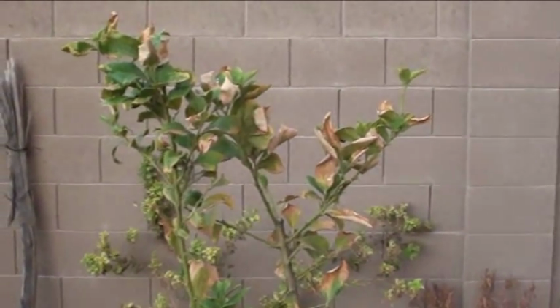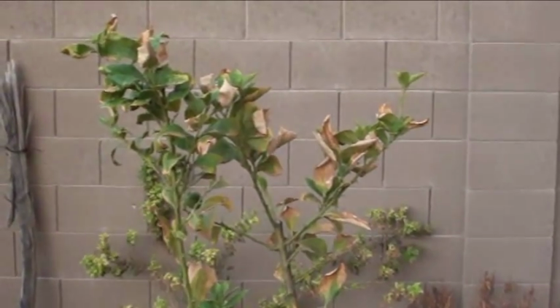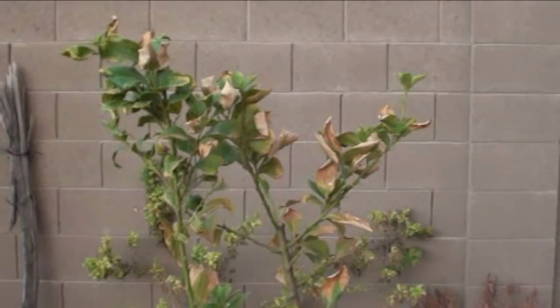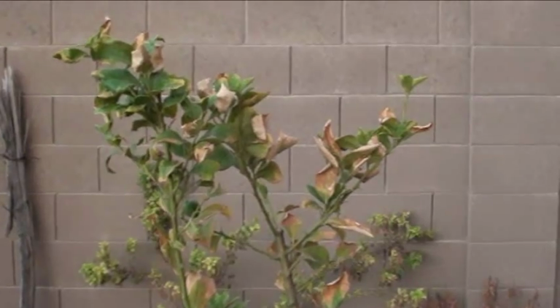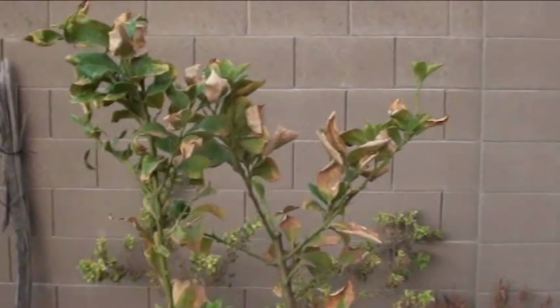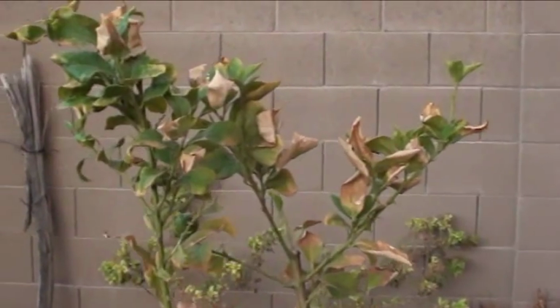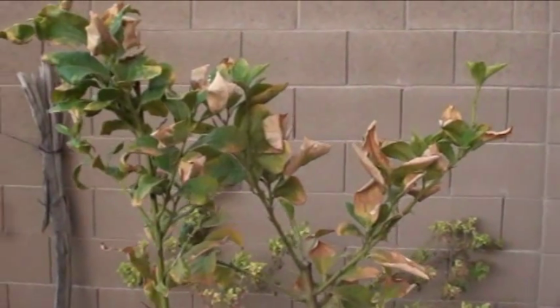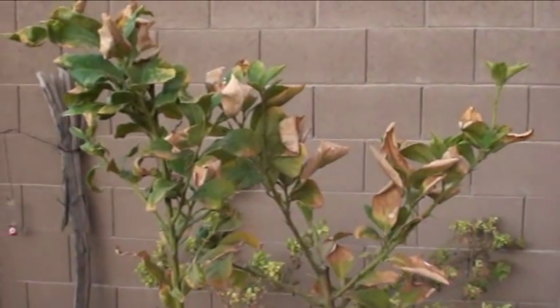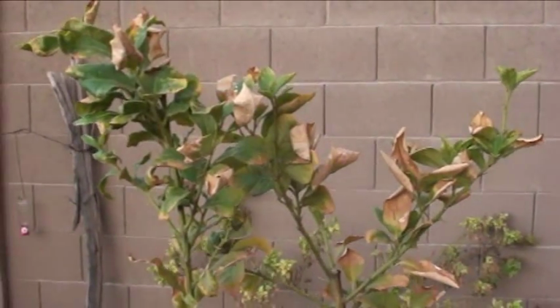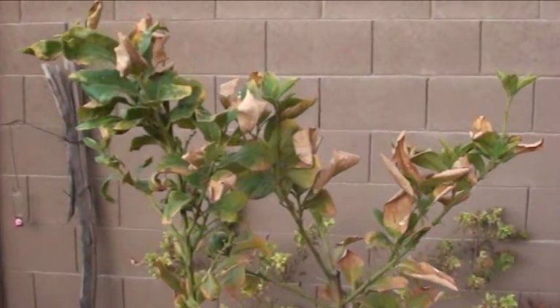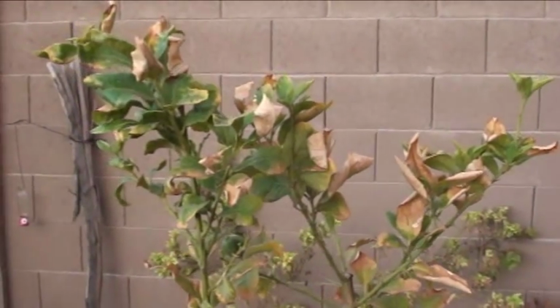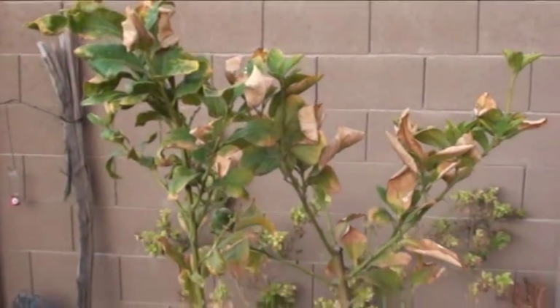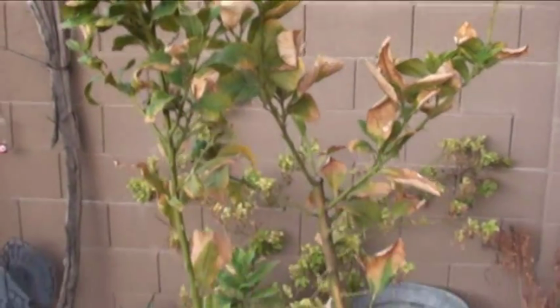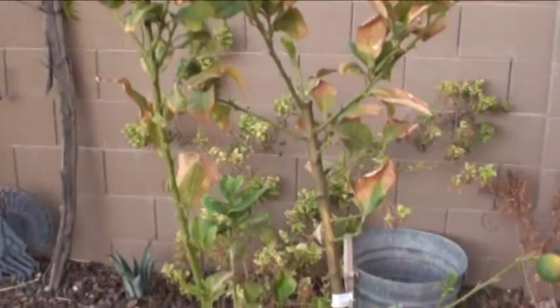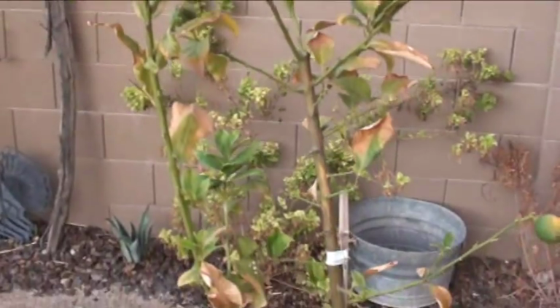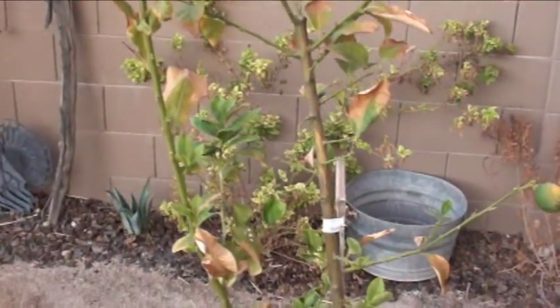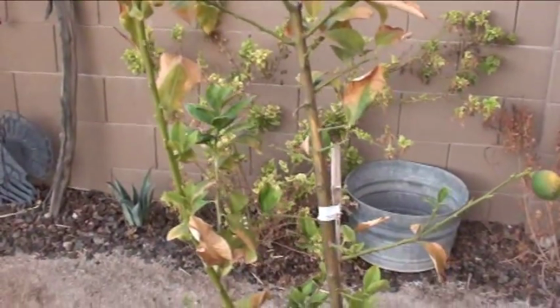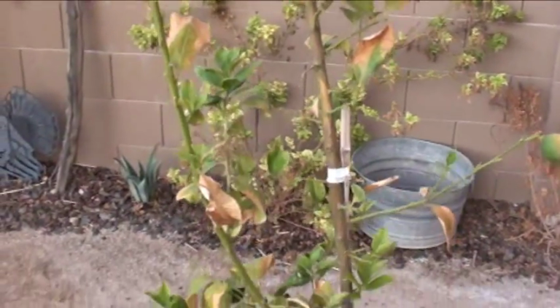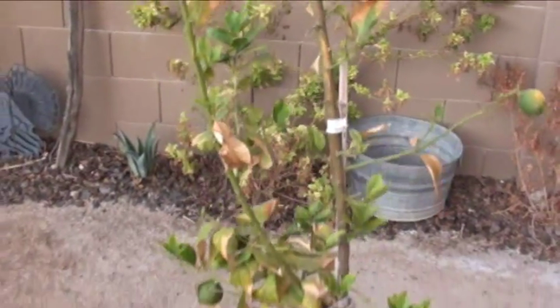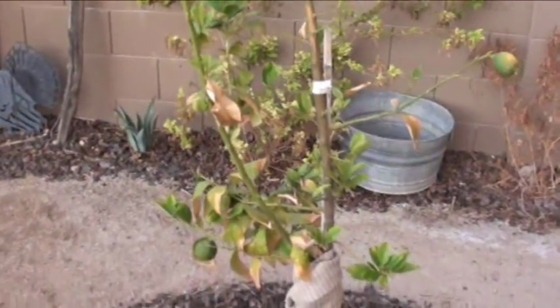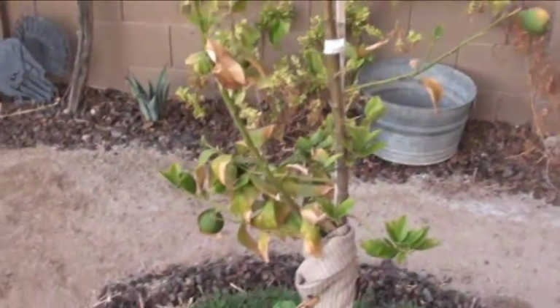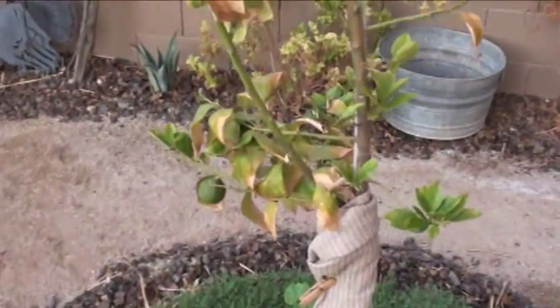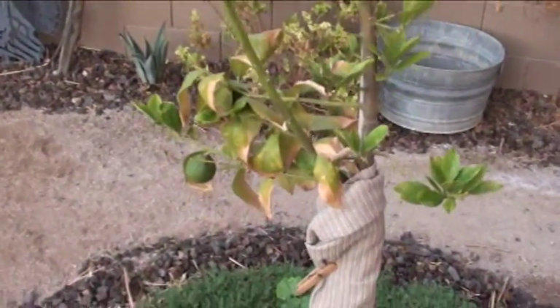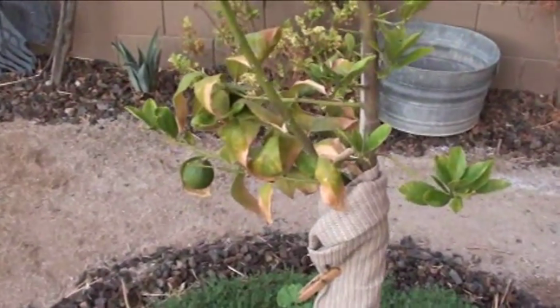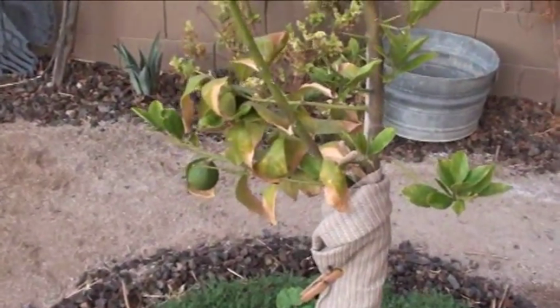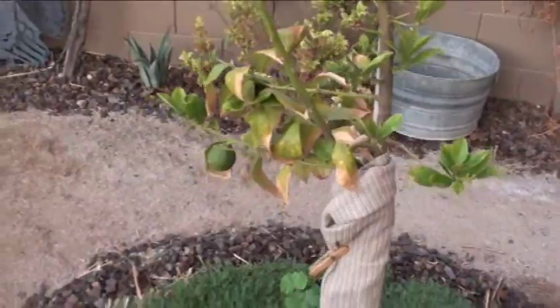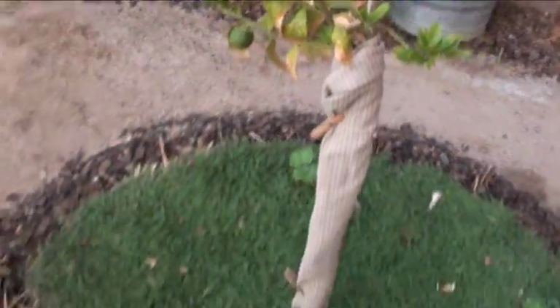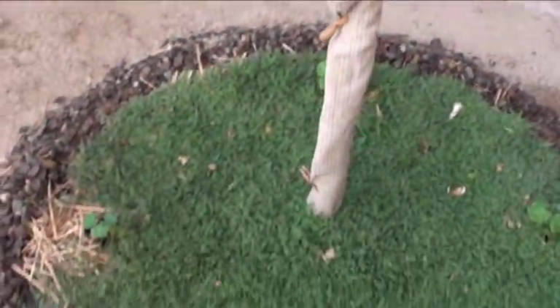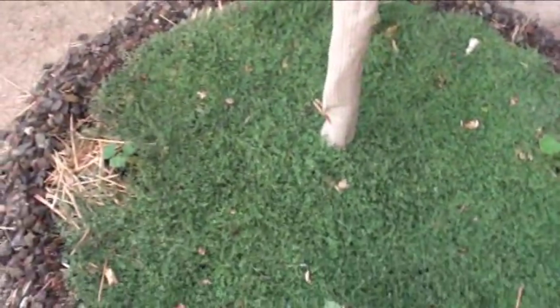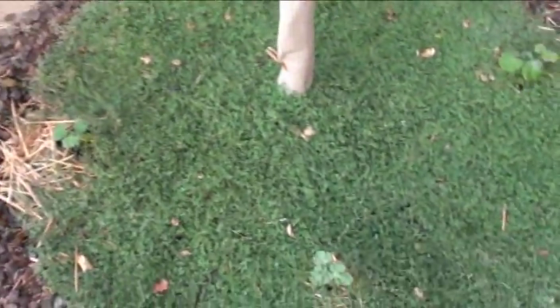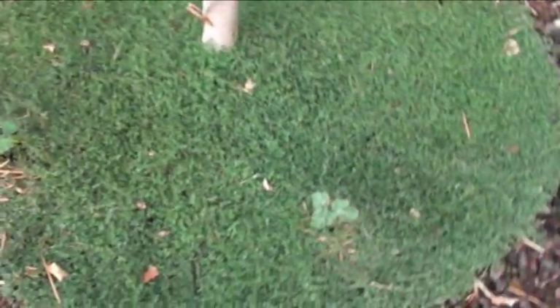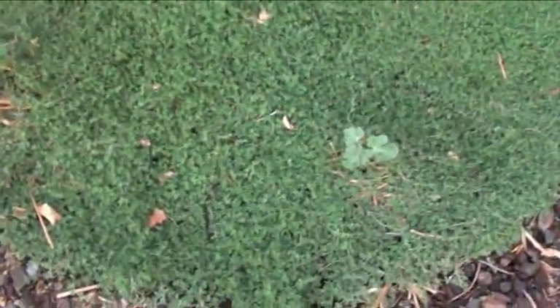It's a small, spindly tree, but give it time — it's been in the ground maybe four months. And if you can plant citrus in the summer here, you kind of cross your fingers, you know what I mean.